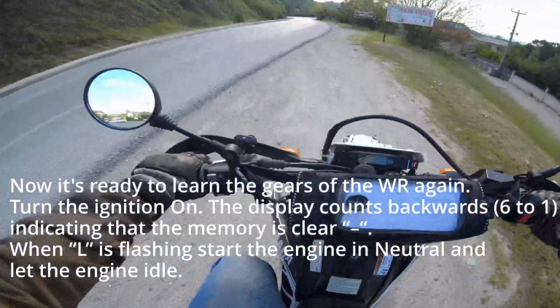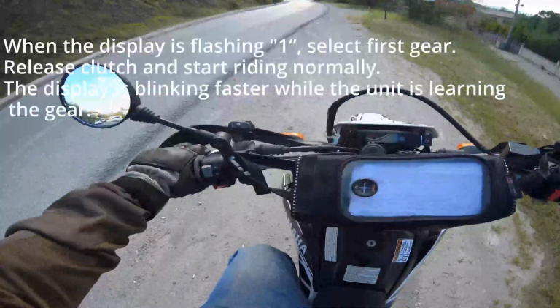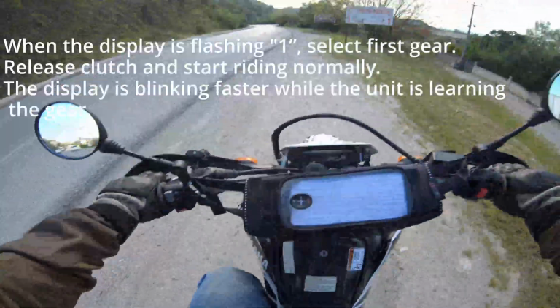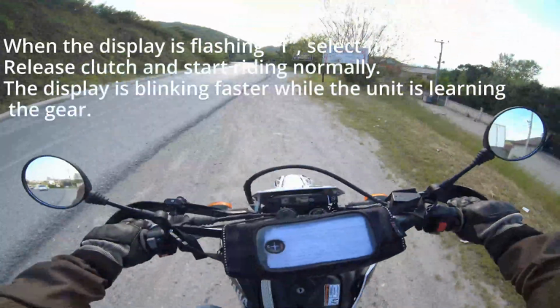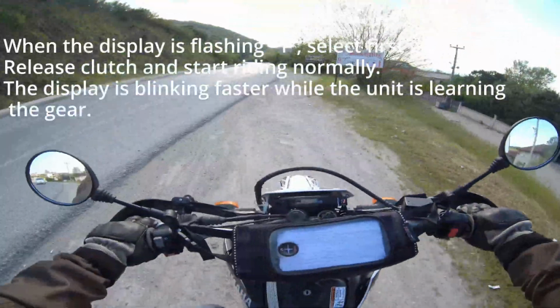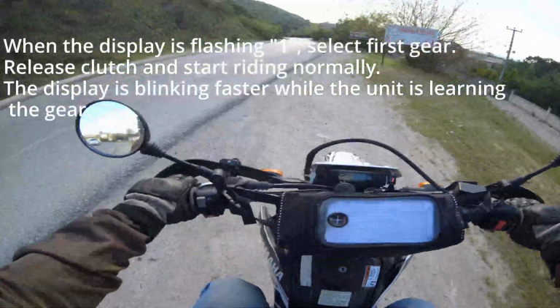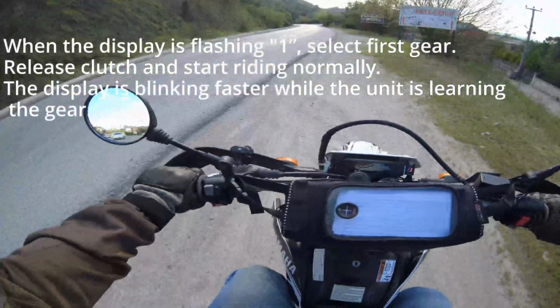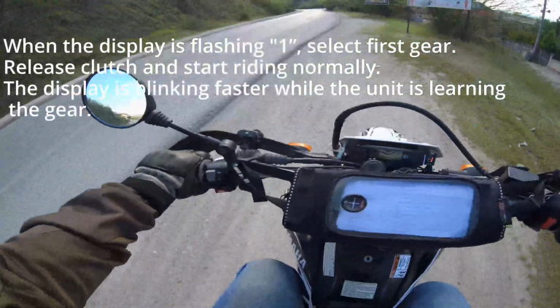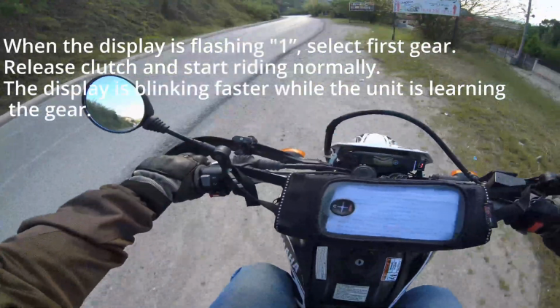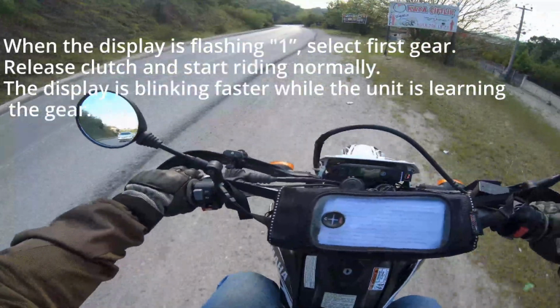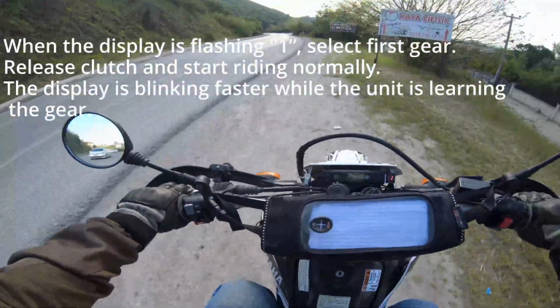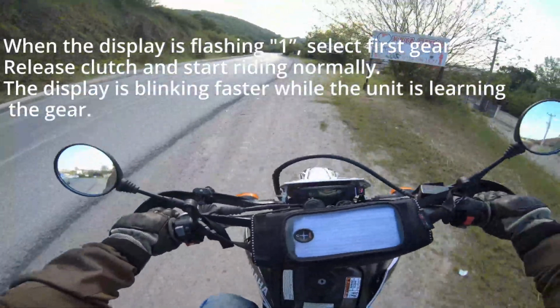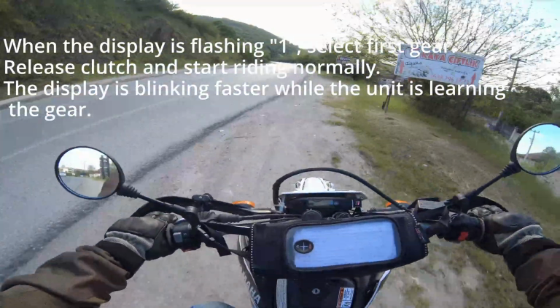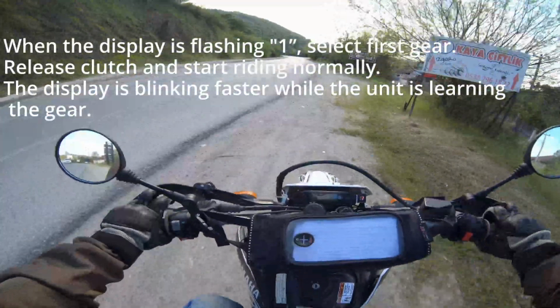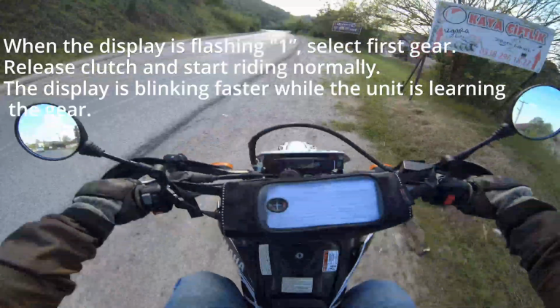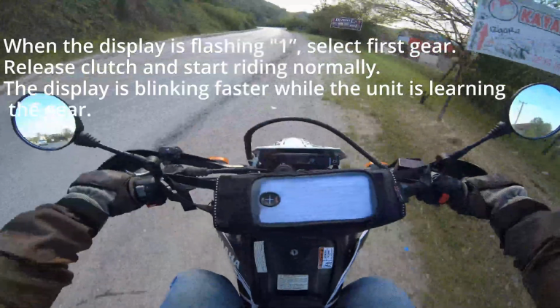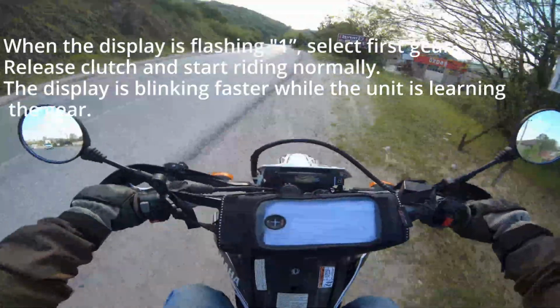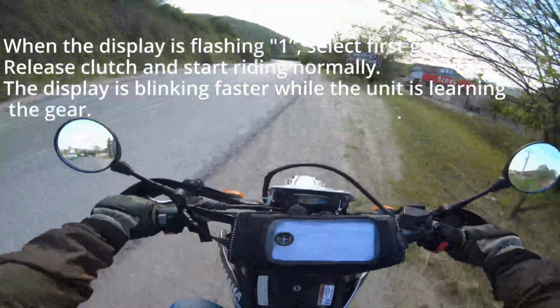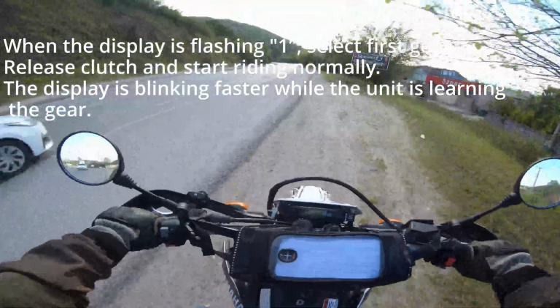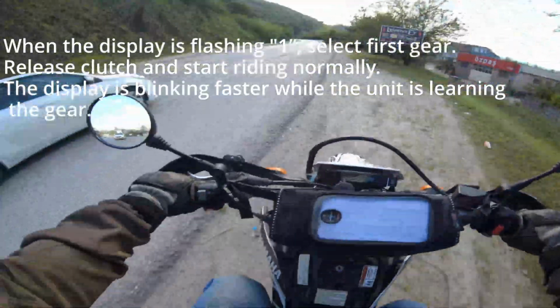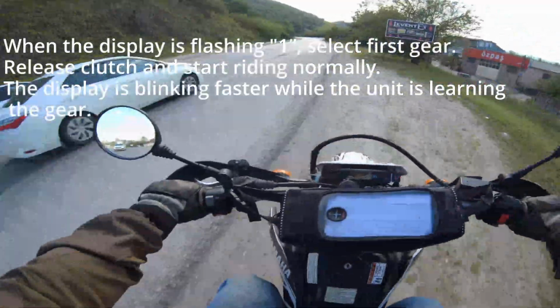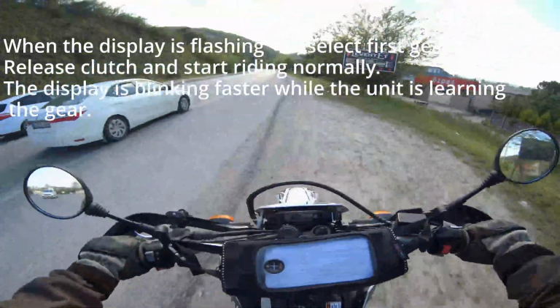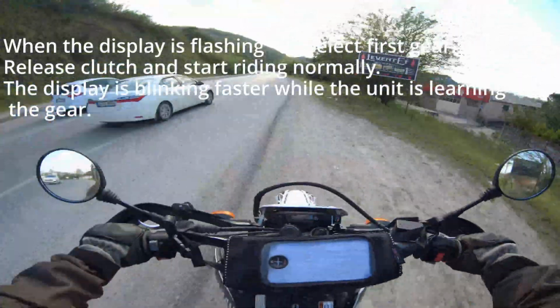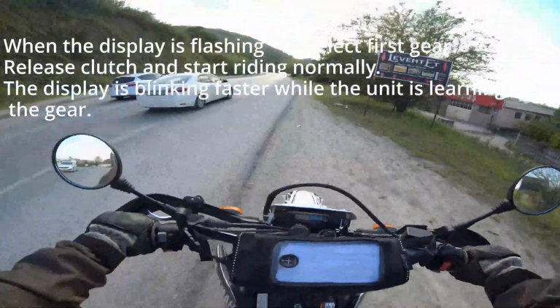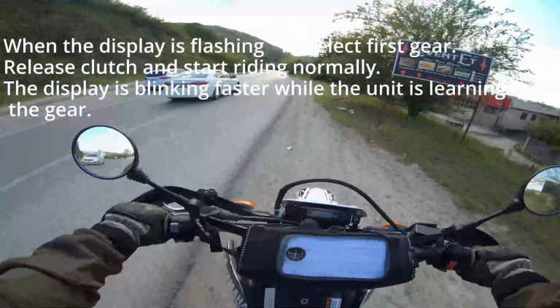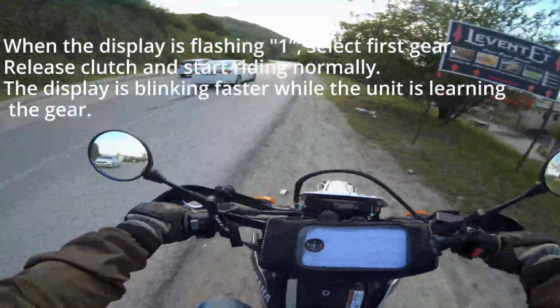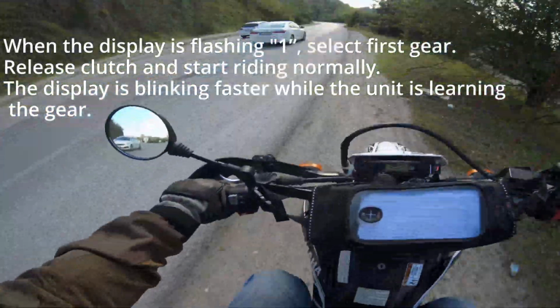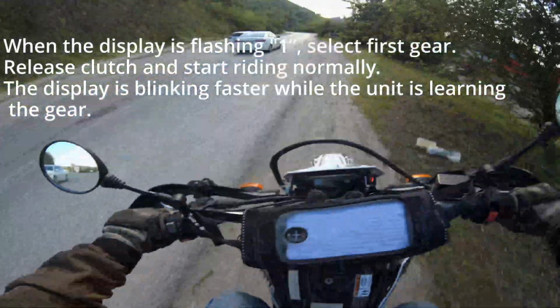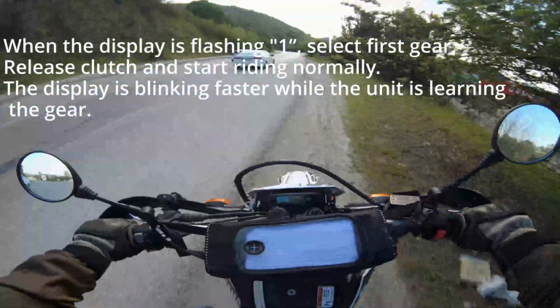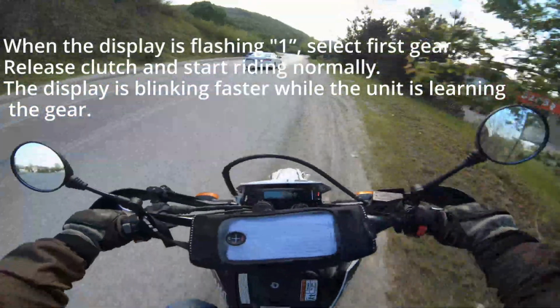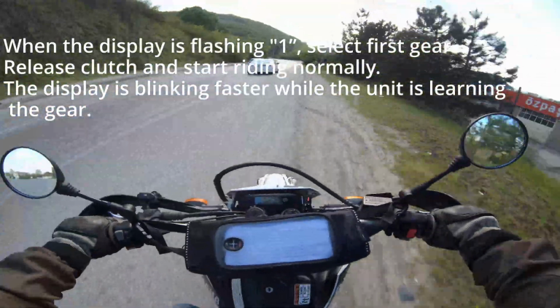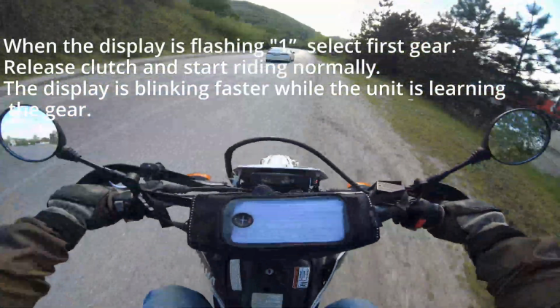When the display is flashing 1, select first gear. Release the clutch and start riding normally. The display blinks faster while the unit is learning the gear.